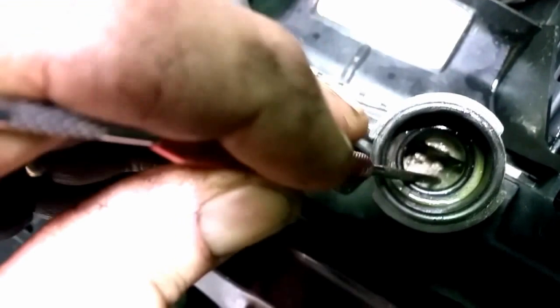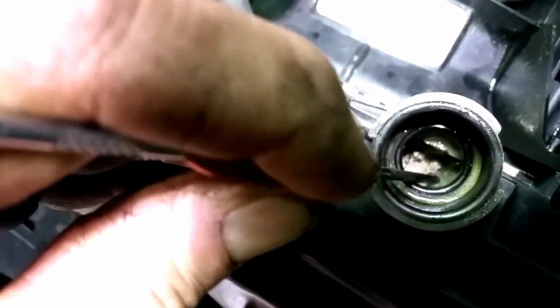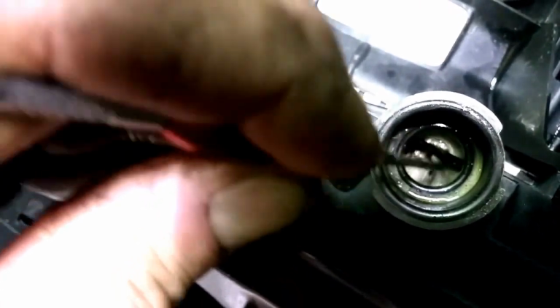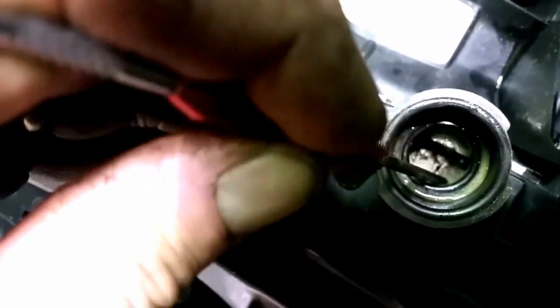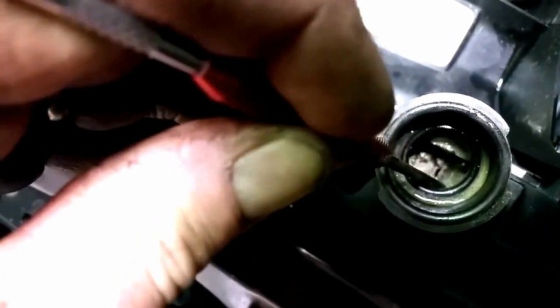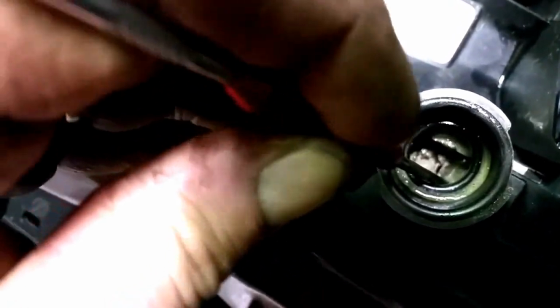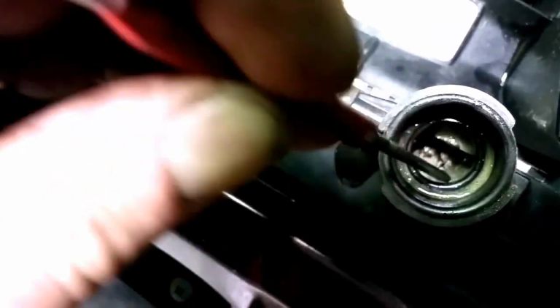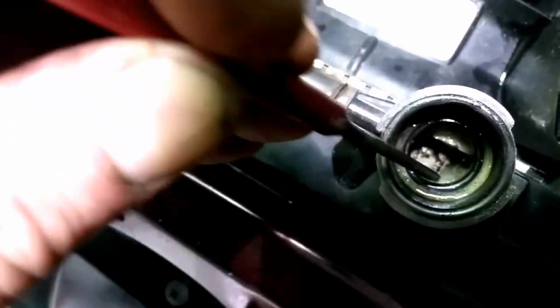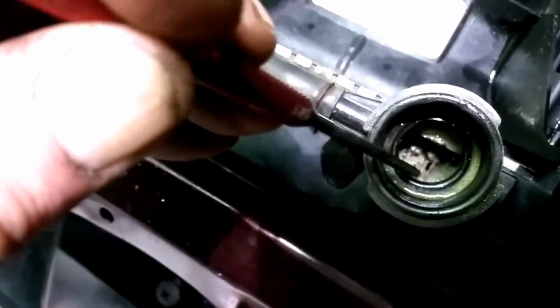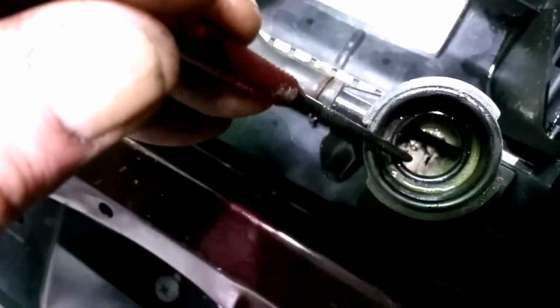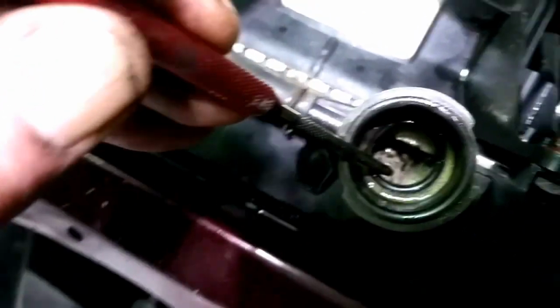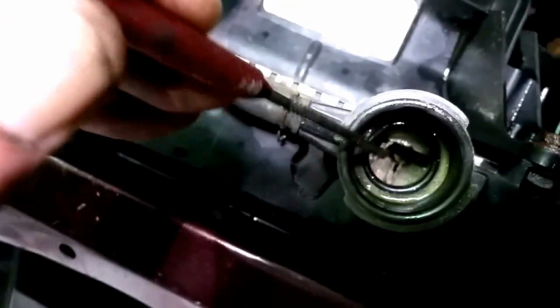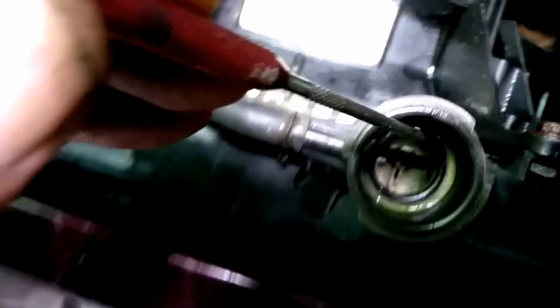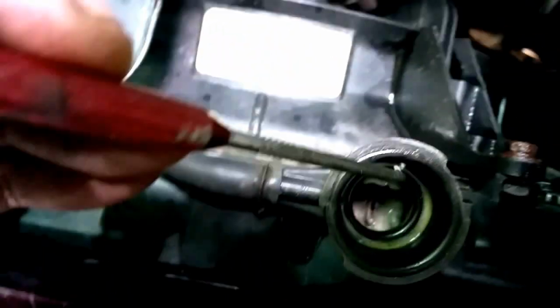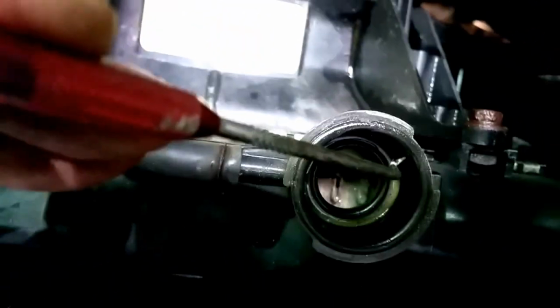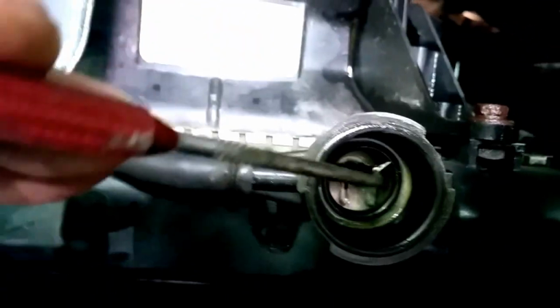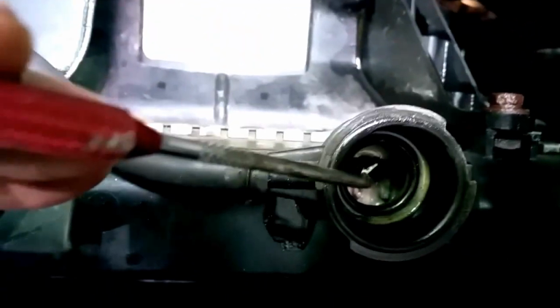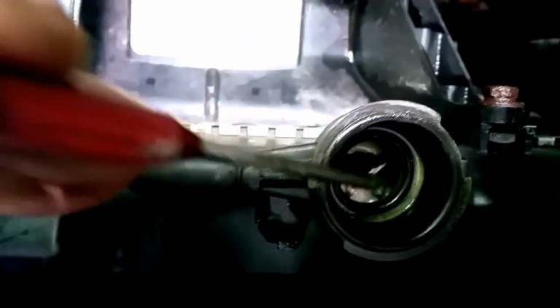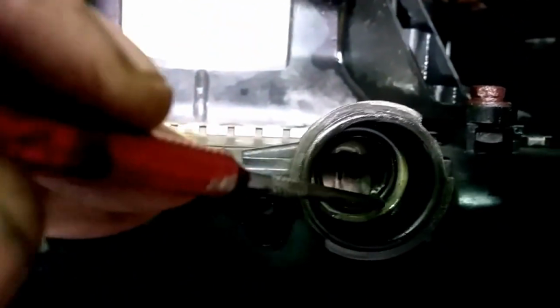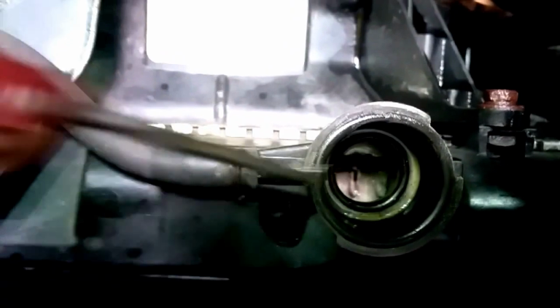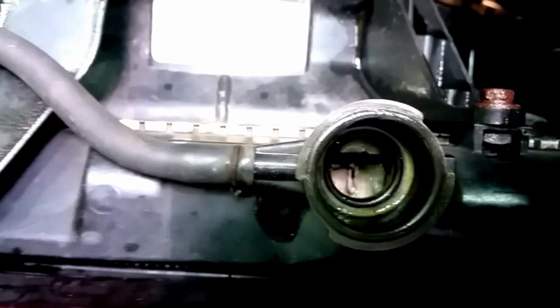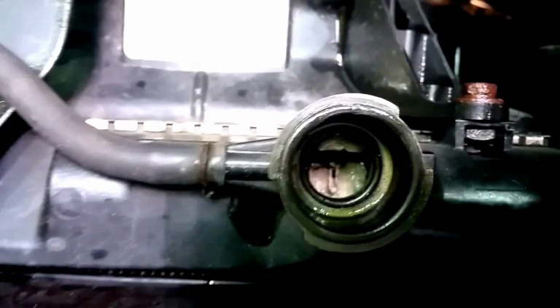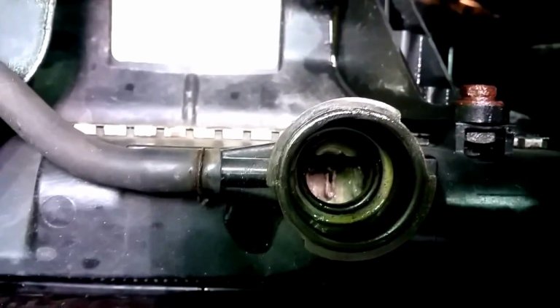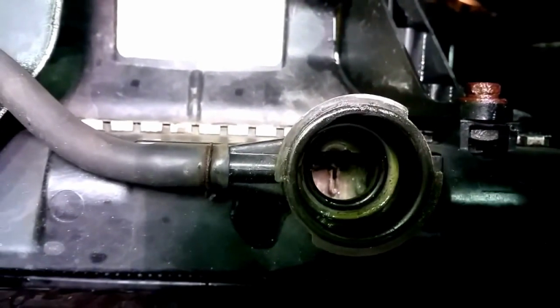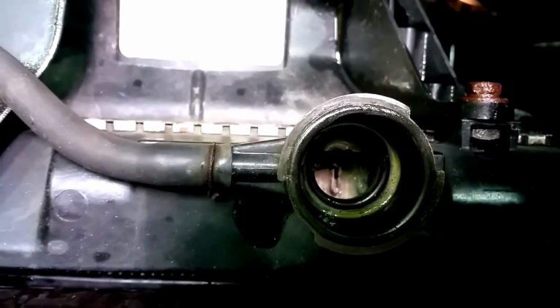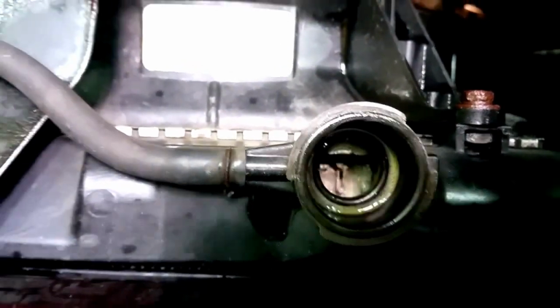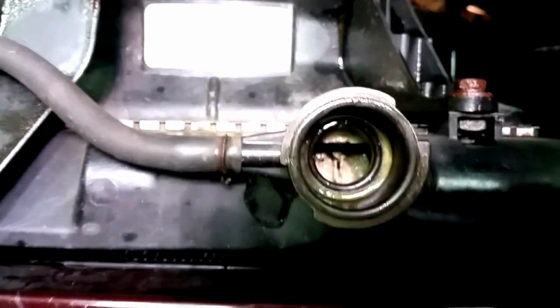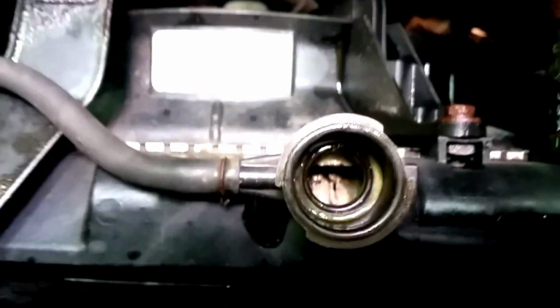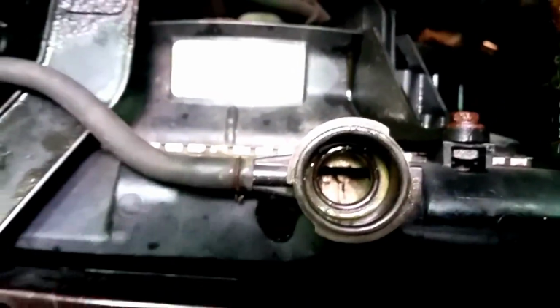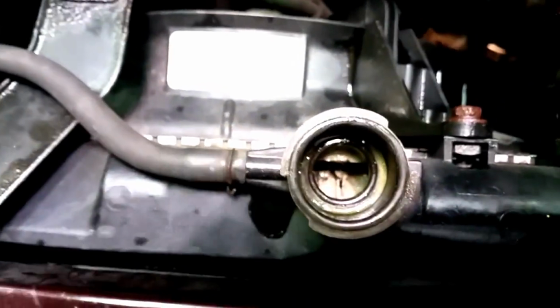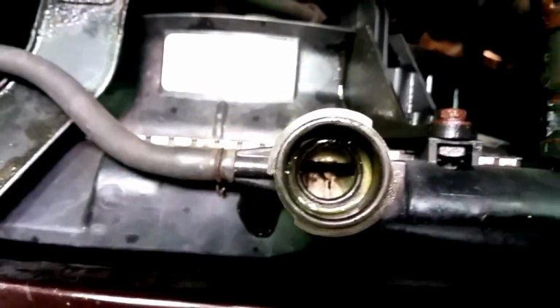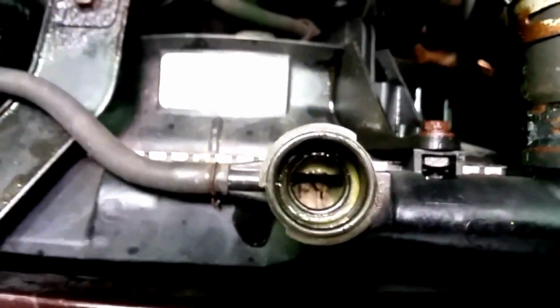Look at that — you don't want it plugging the good stuff up, which is obviously what it's doing. See, there's the hole, and they're all that way. So think twice before you use any of that.